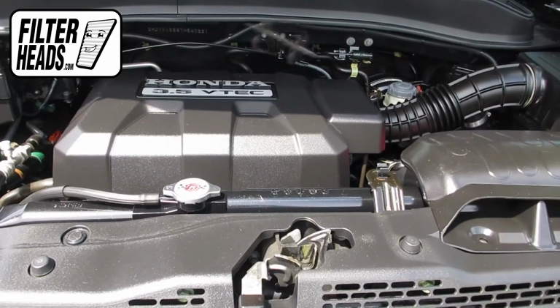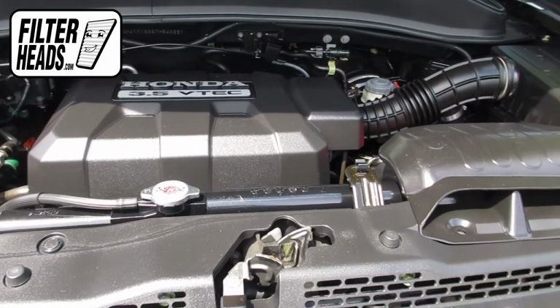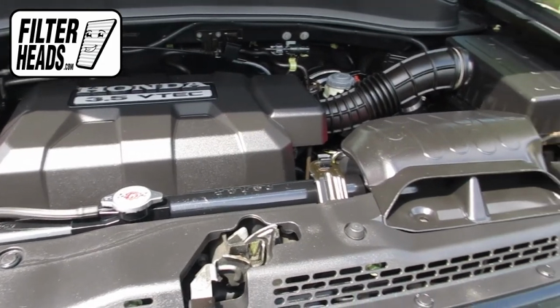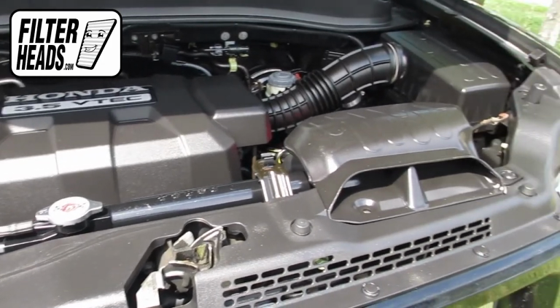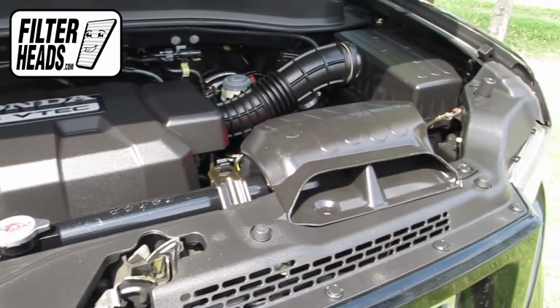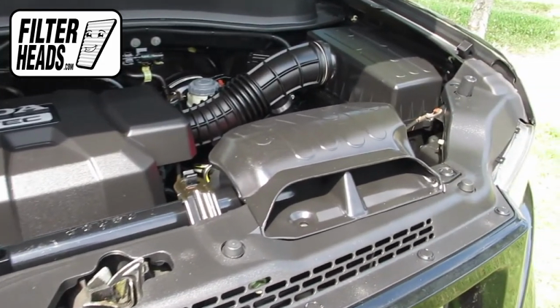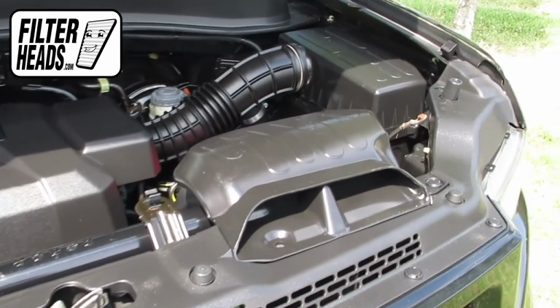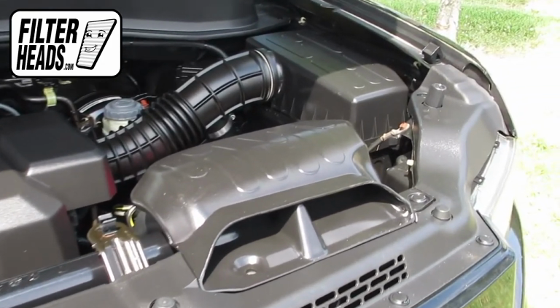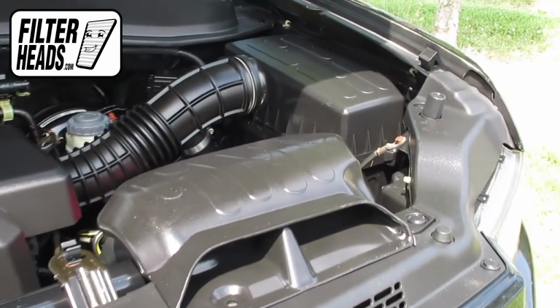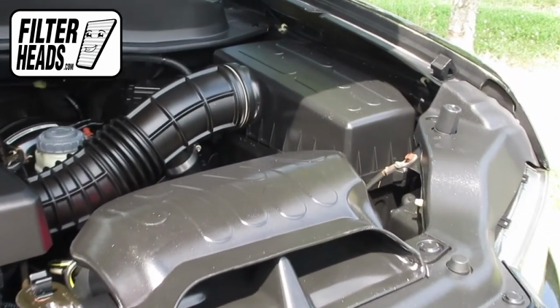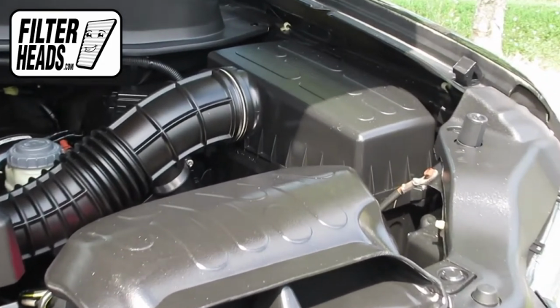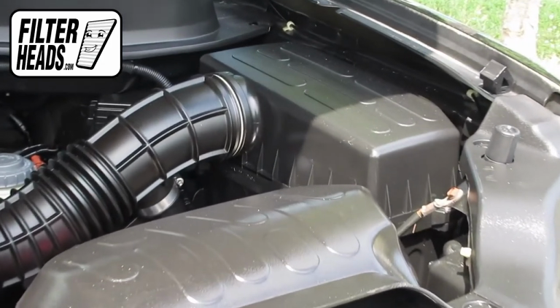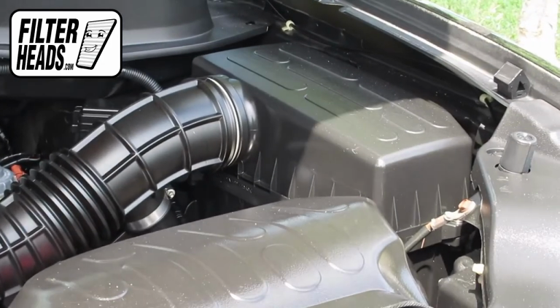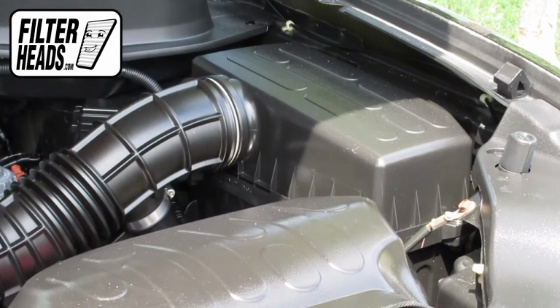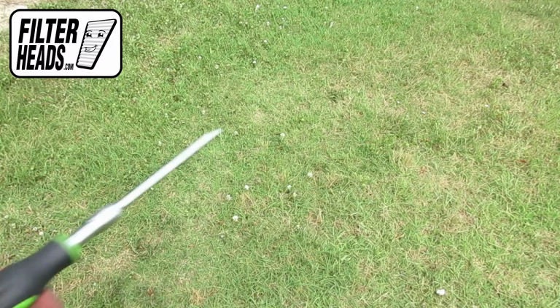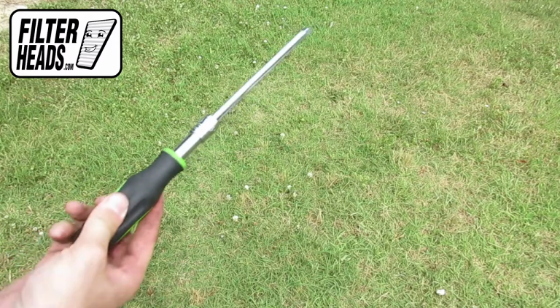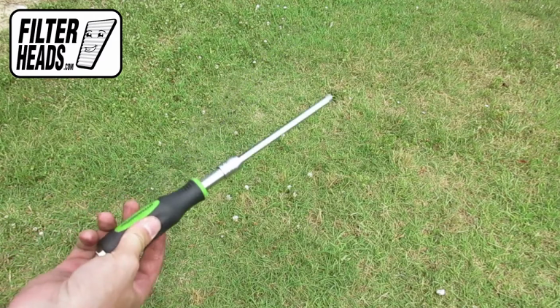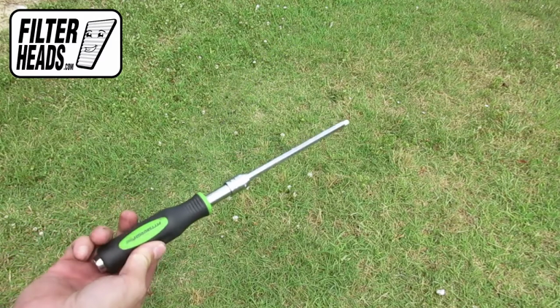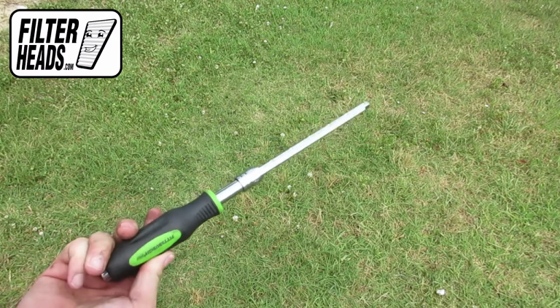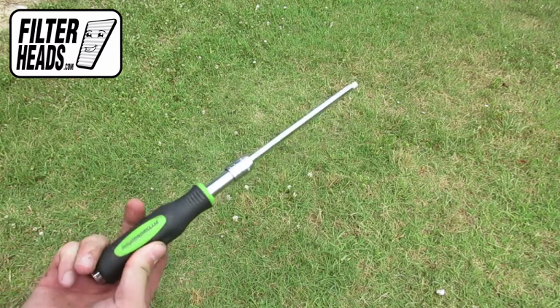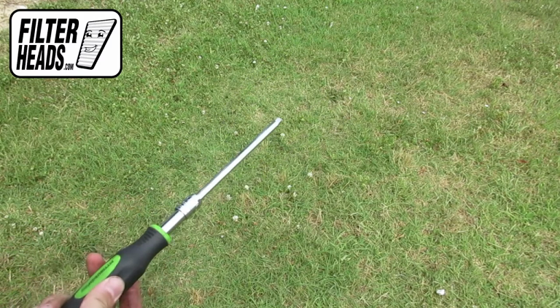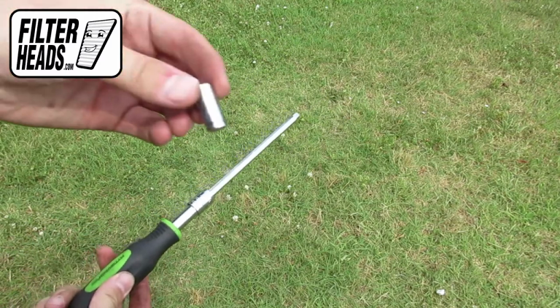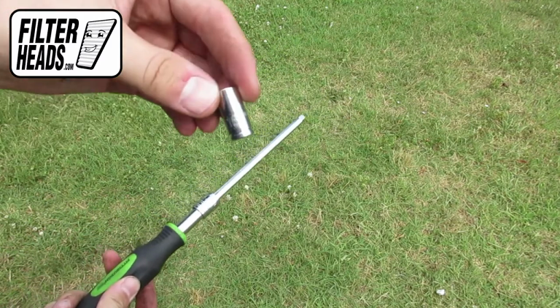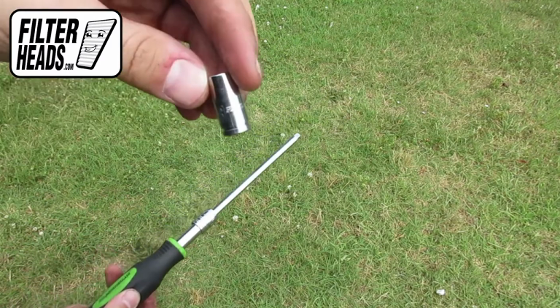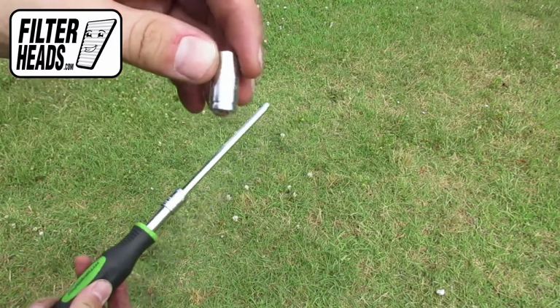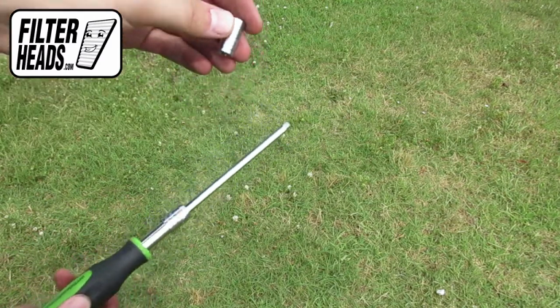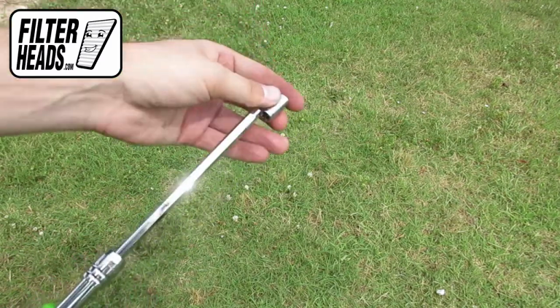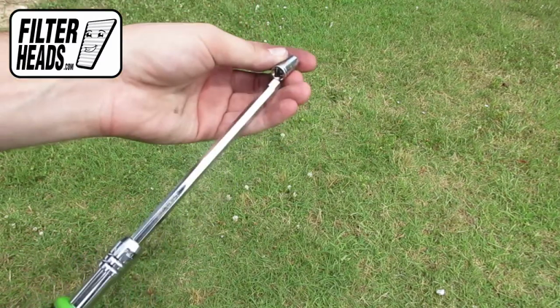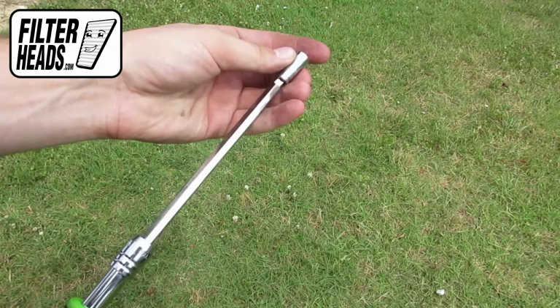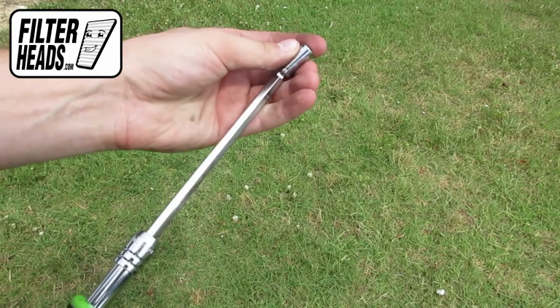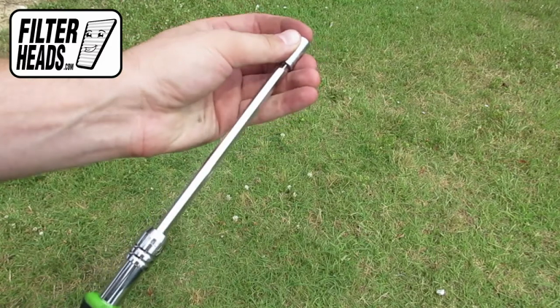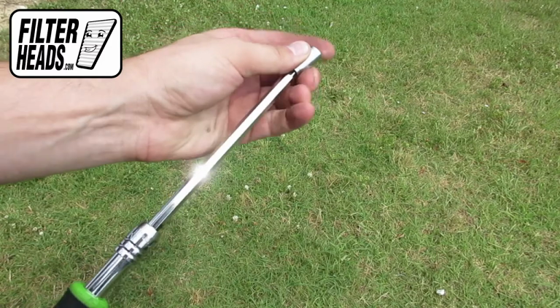The air filter is located here. Because of the placement of the securing bolts, we recommend using a 5/16 socket on an extender for easier access.